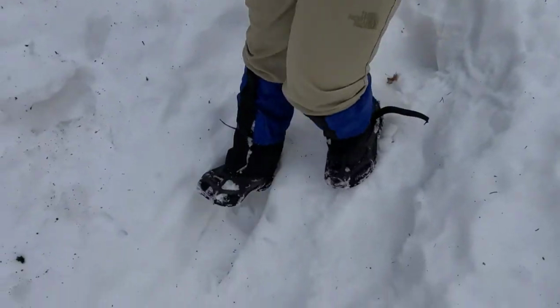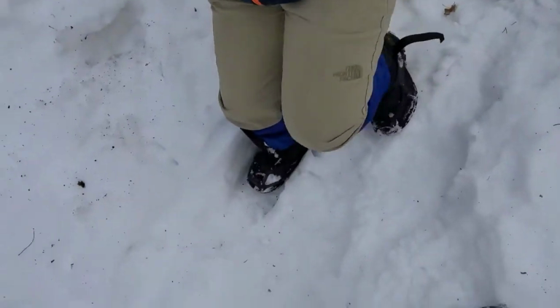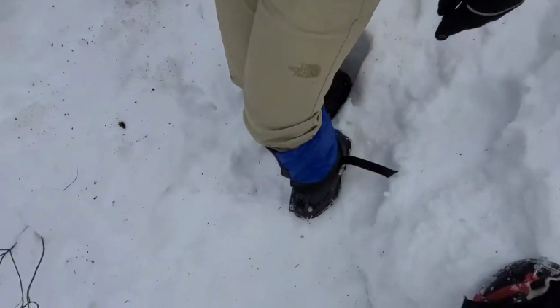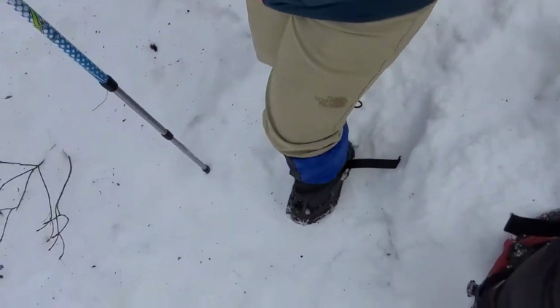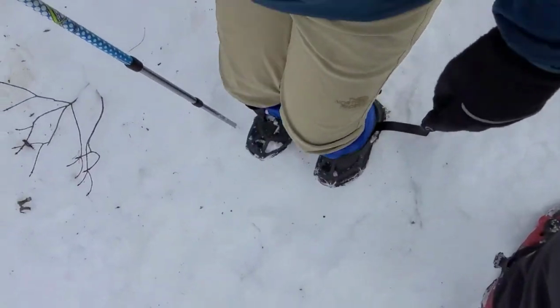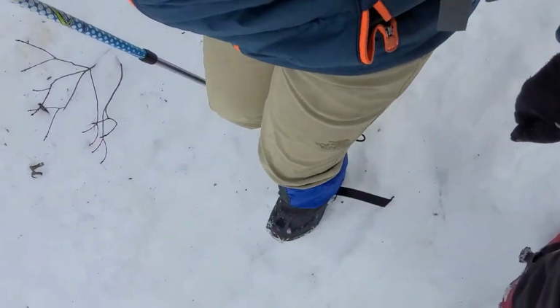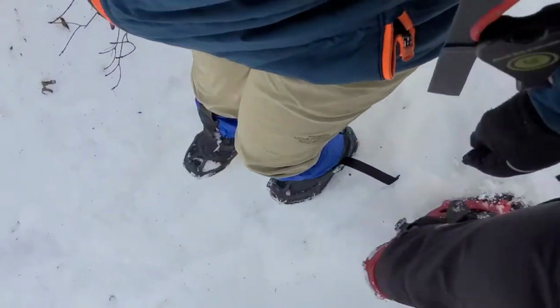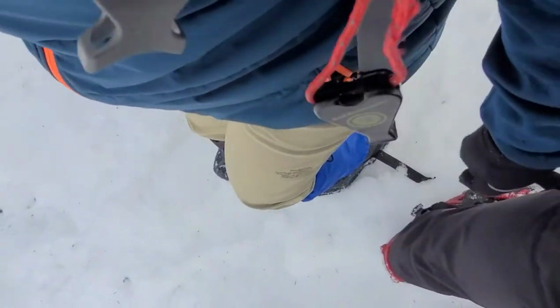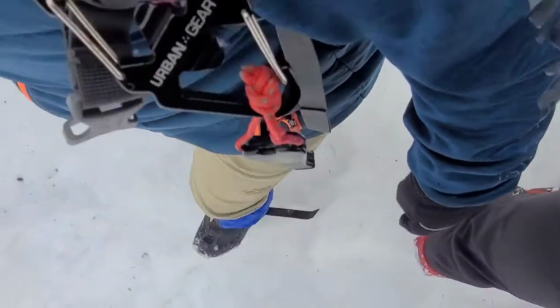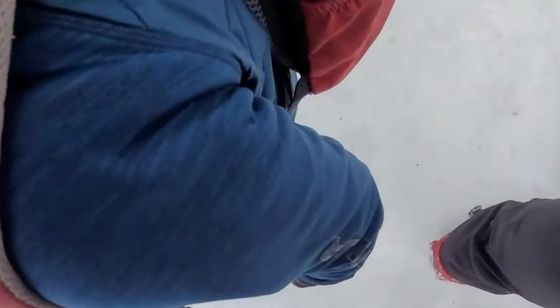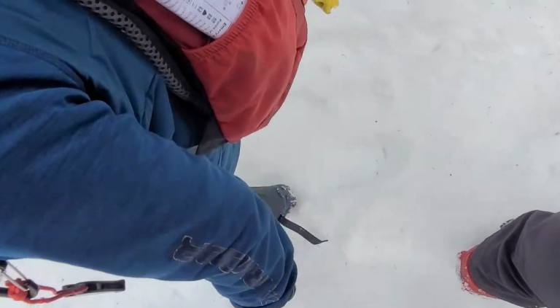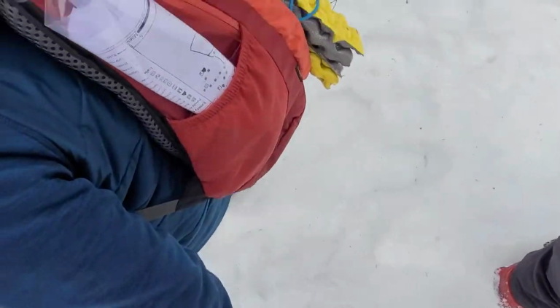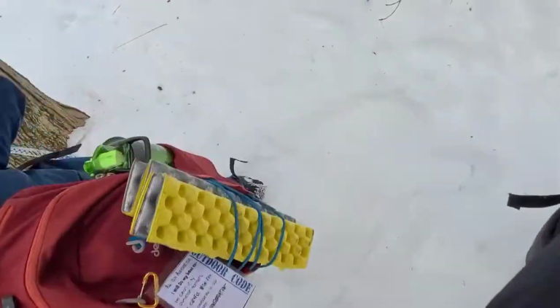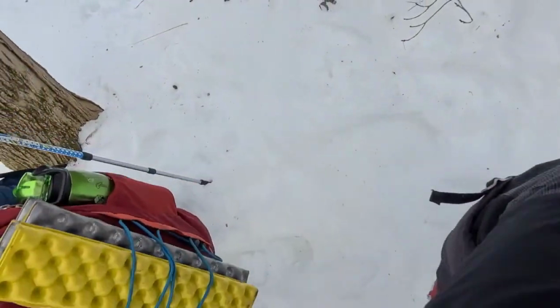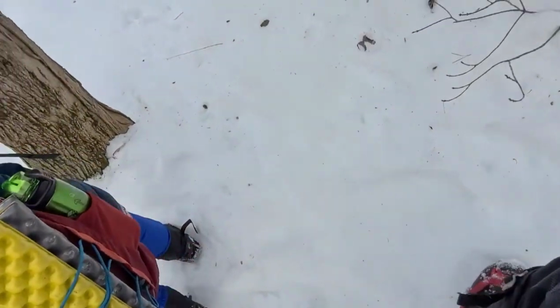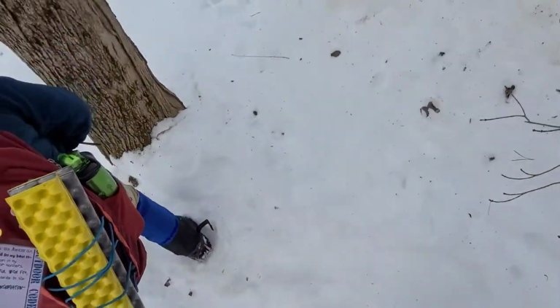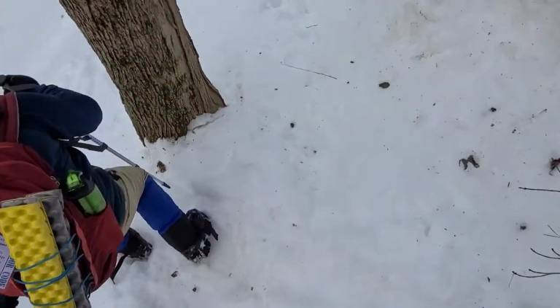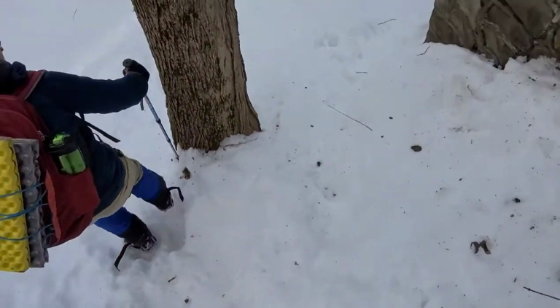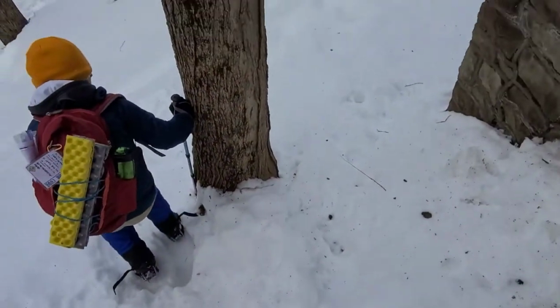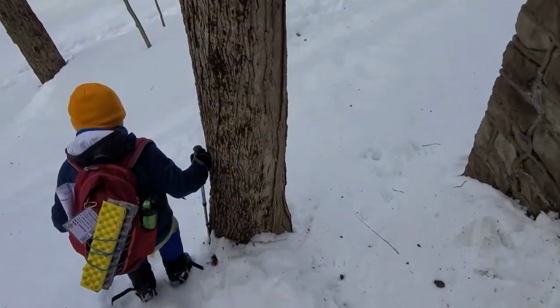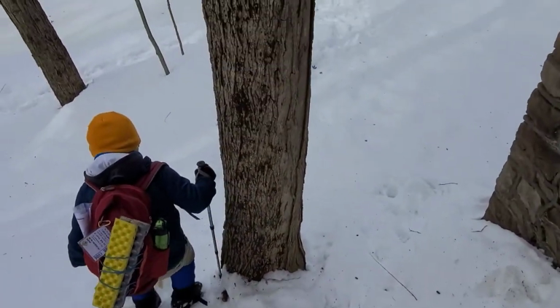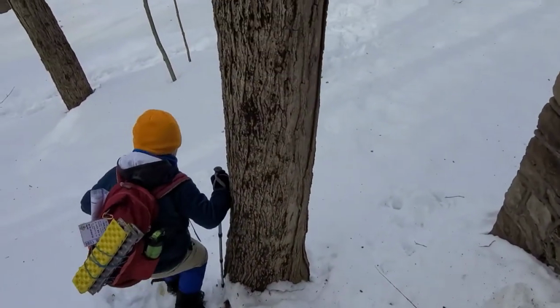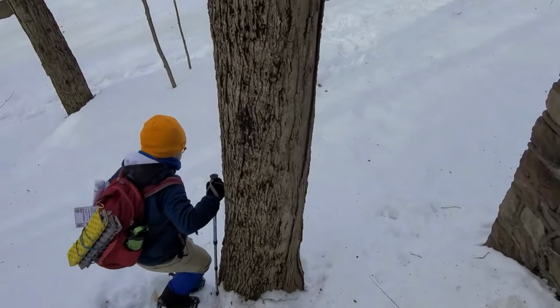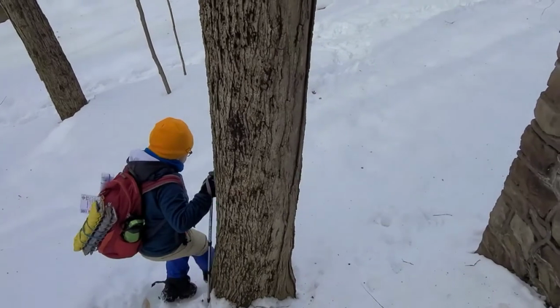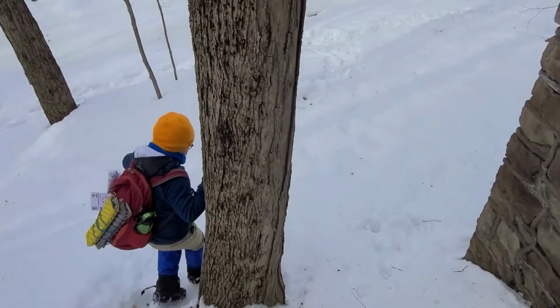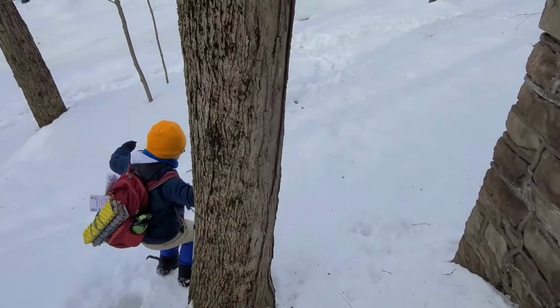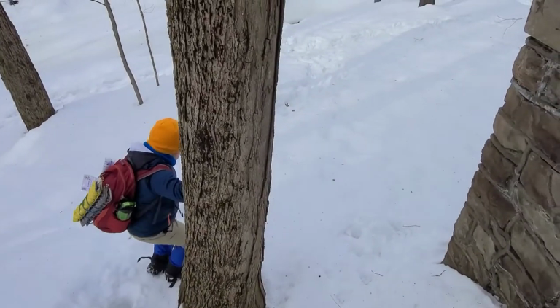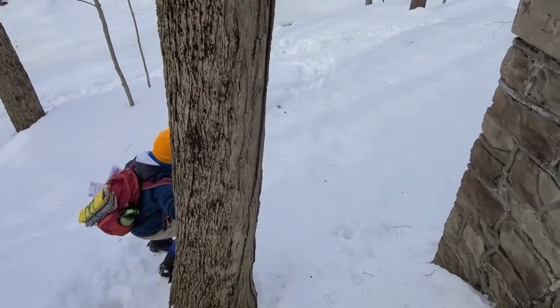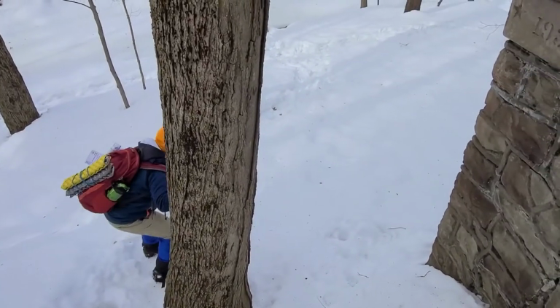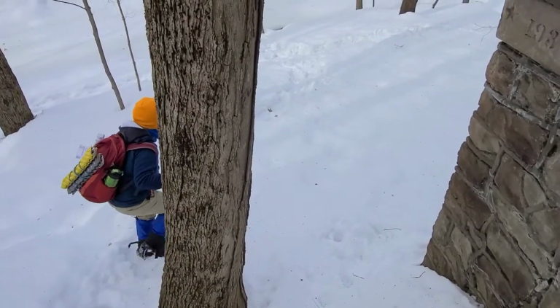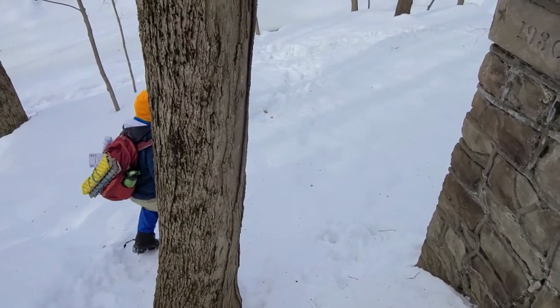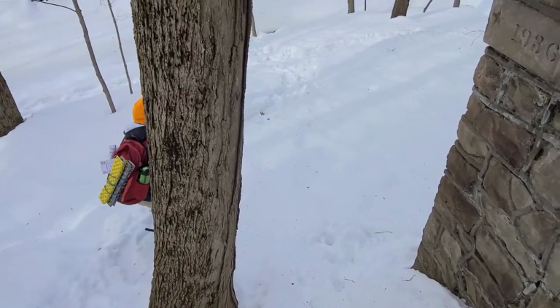Pretty steep going down here. Uh-oh, uh-oh. There you go.